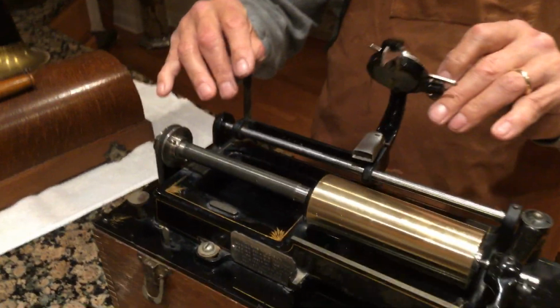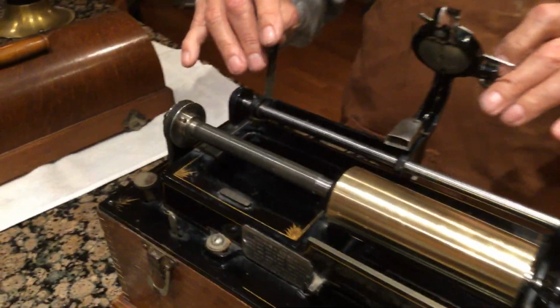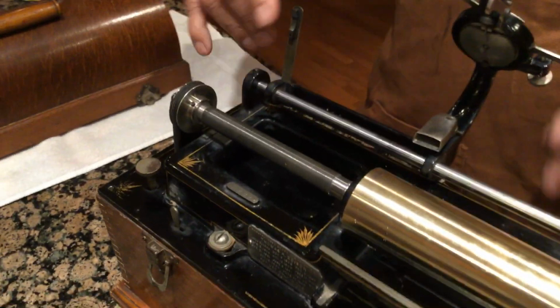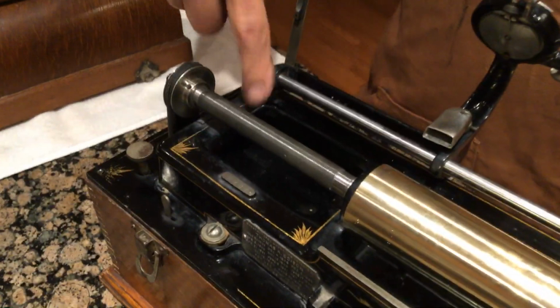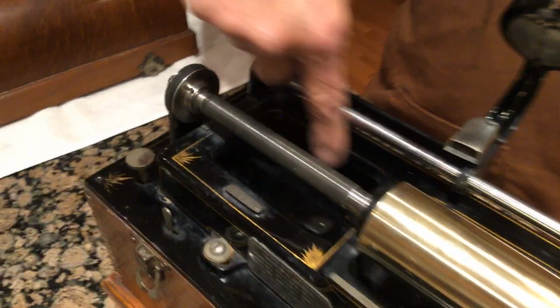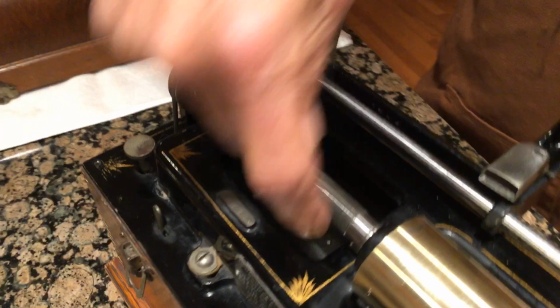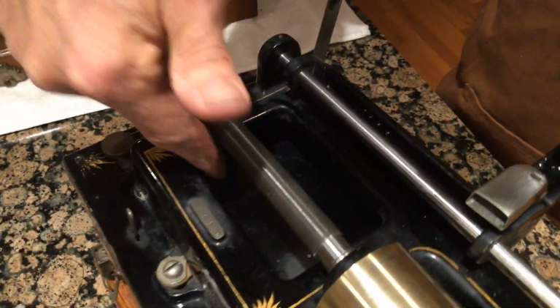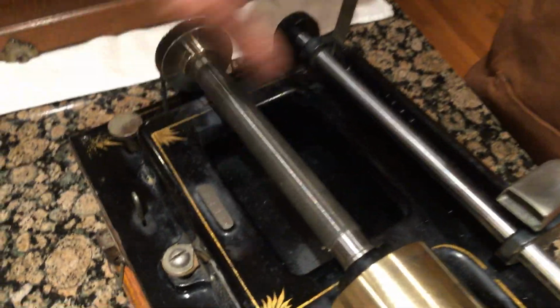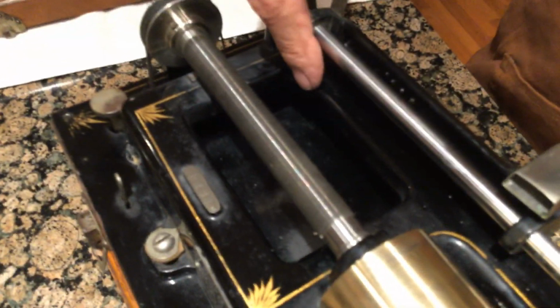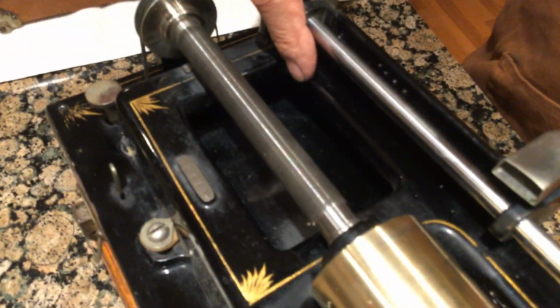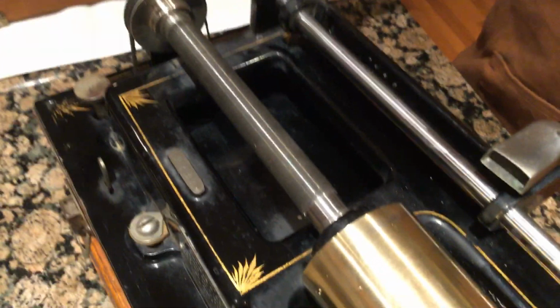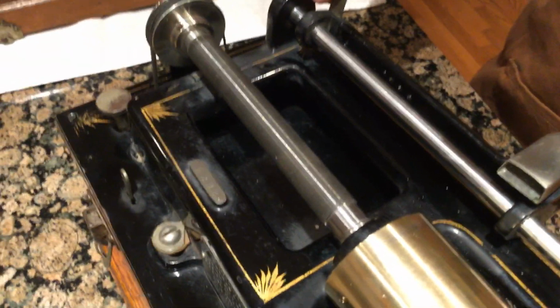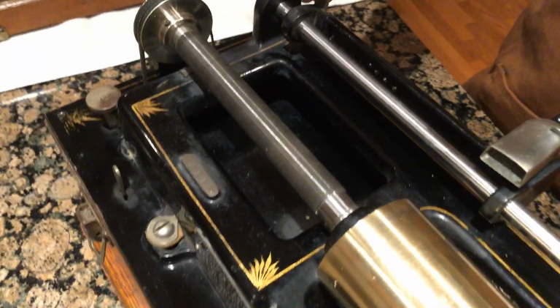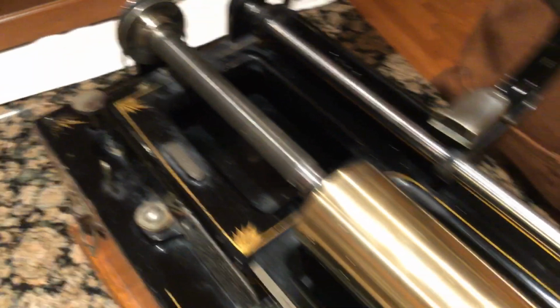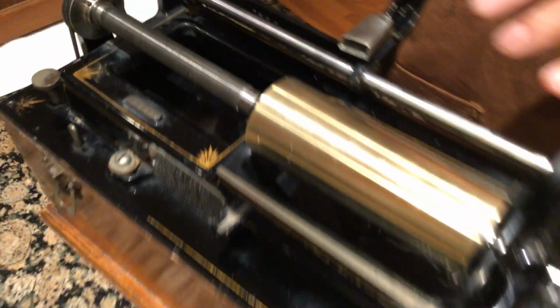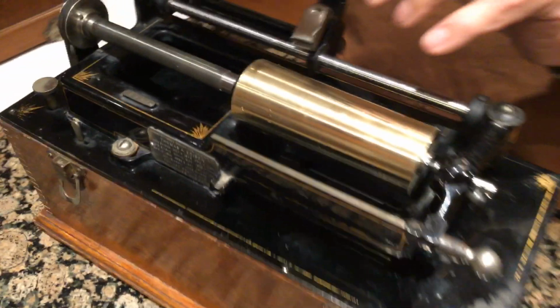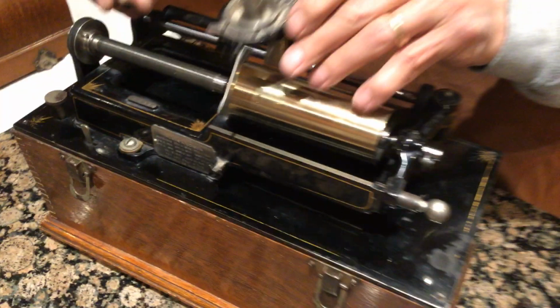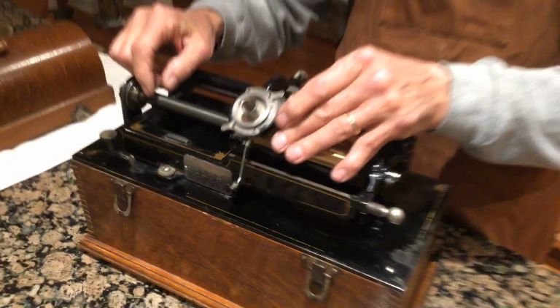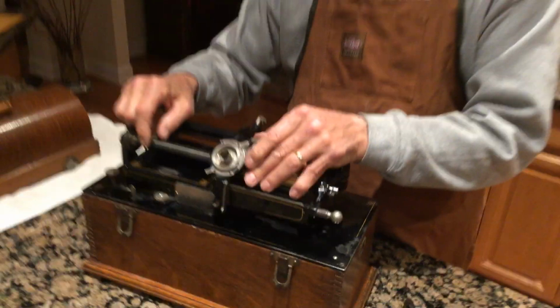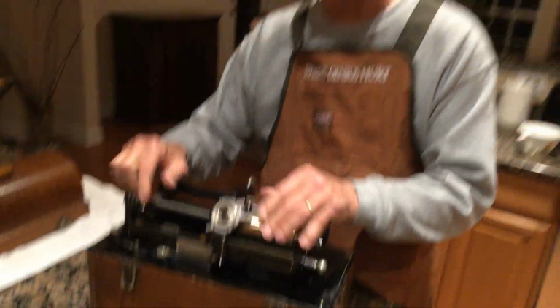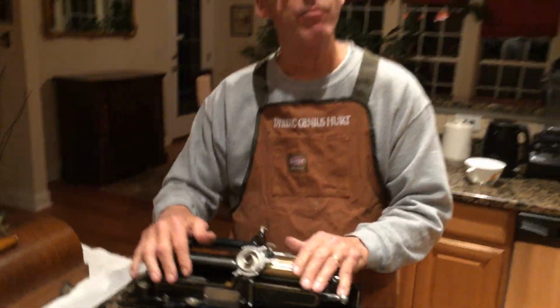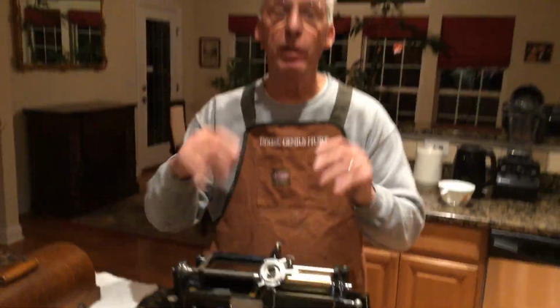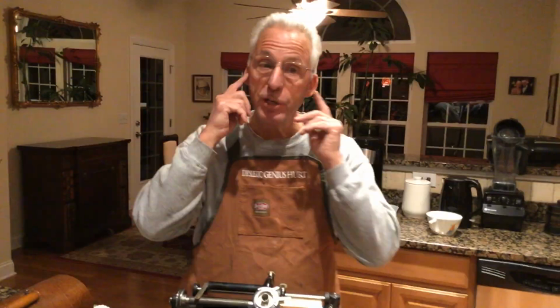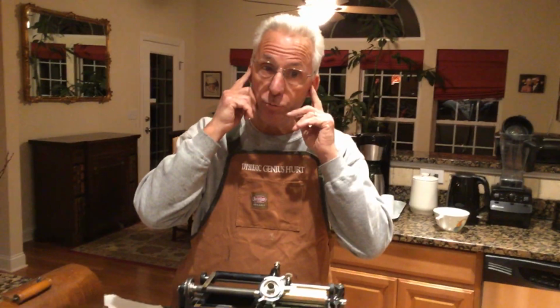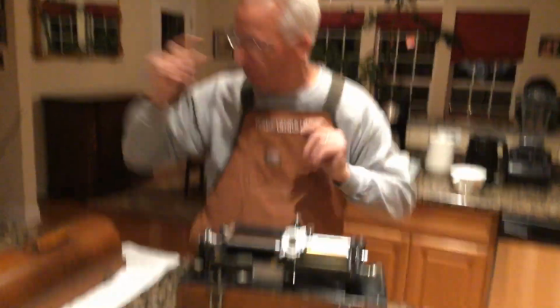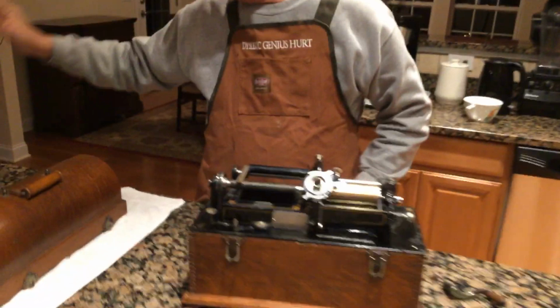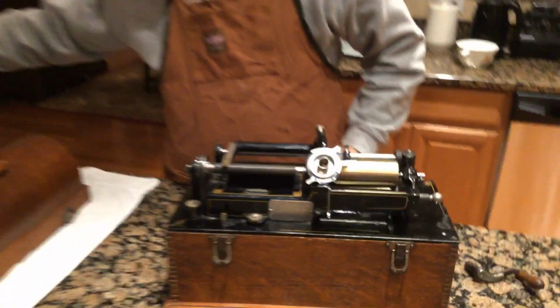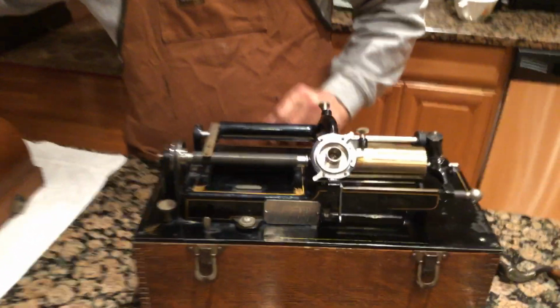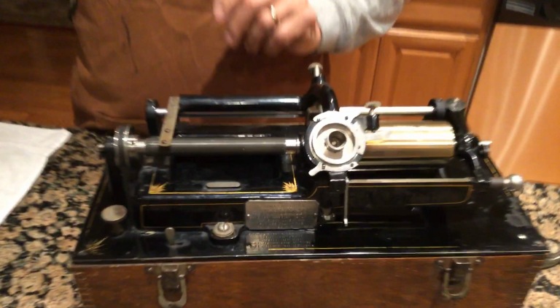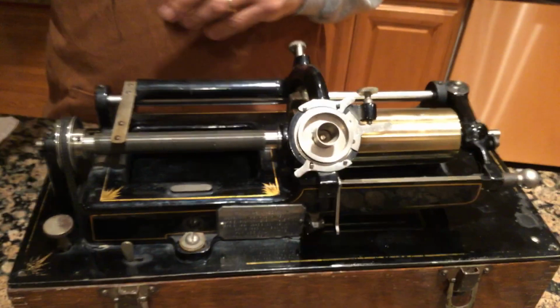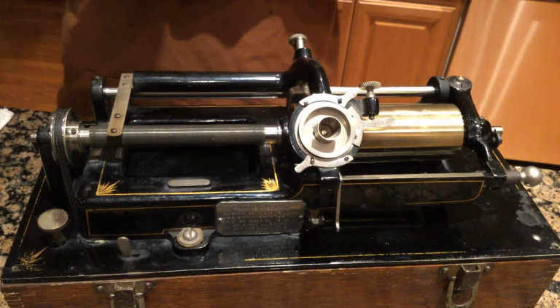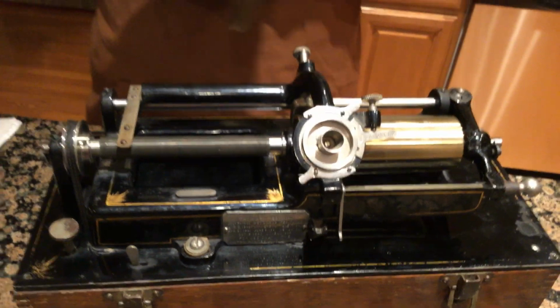These are known as a skeleton case. Why are they known as a skeleton case? Because it's open right here. They came with a brass mantel and they were two minutes. They either came with listening tubes or they came with a 14-inch horn.